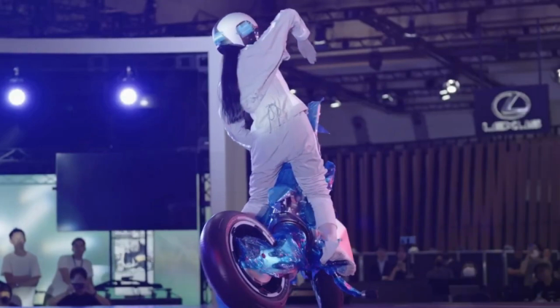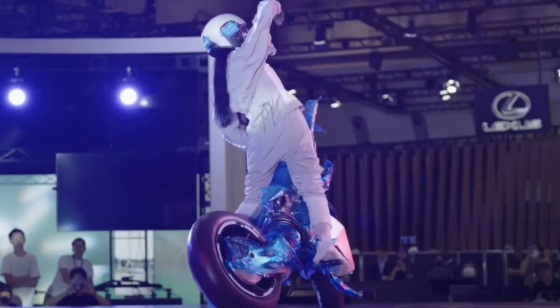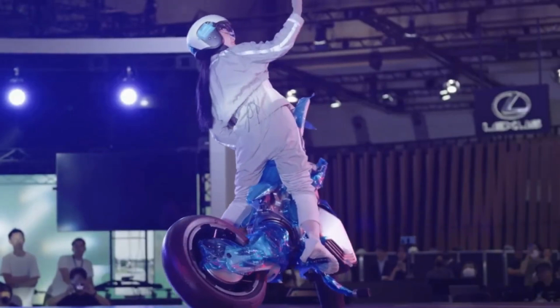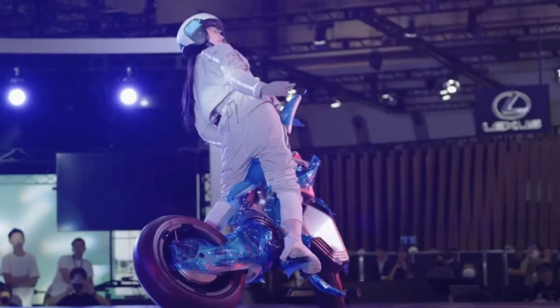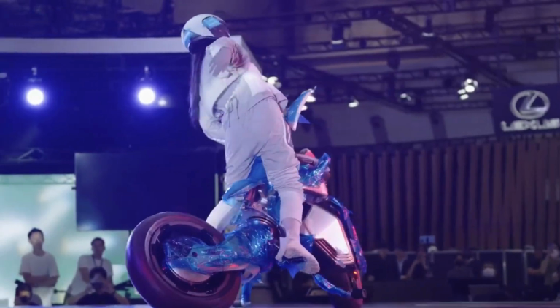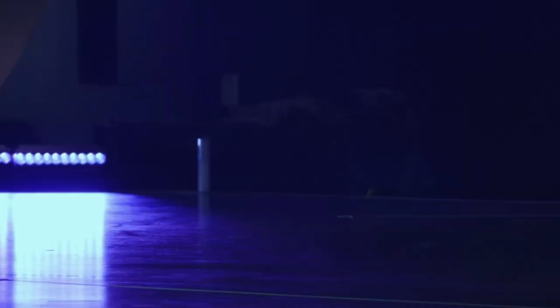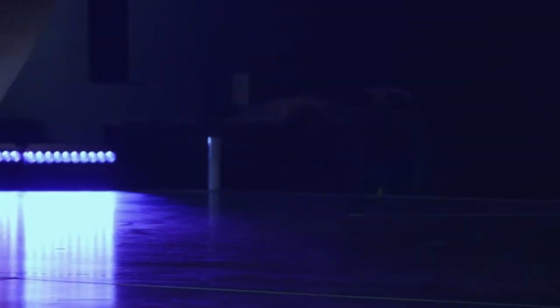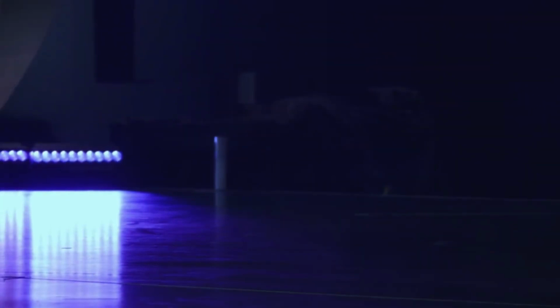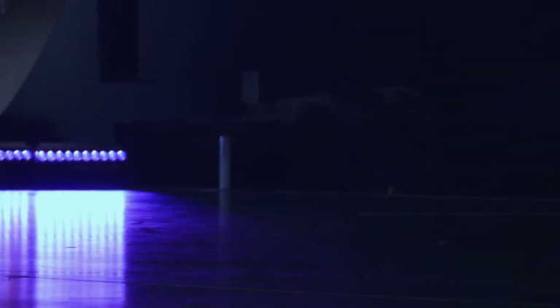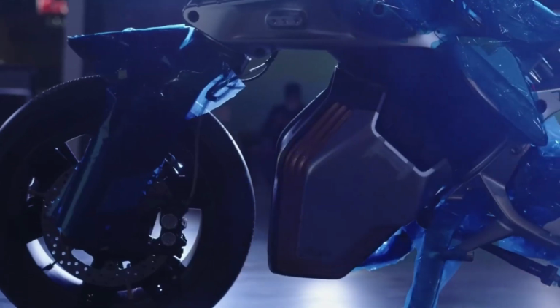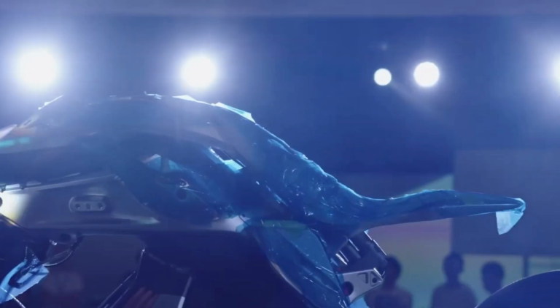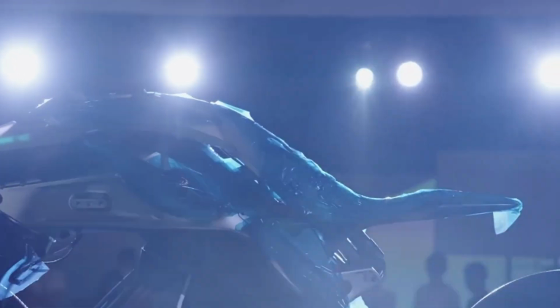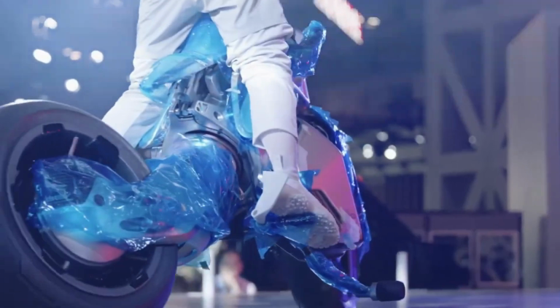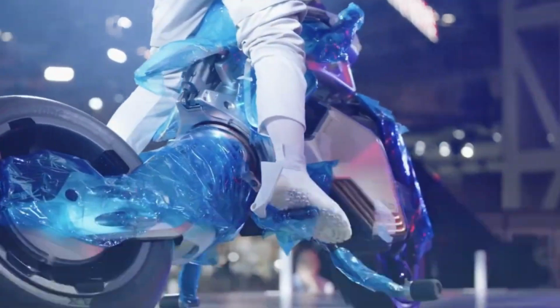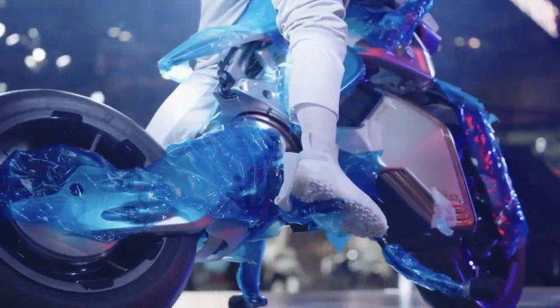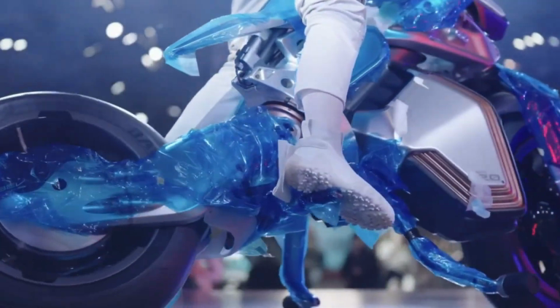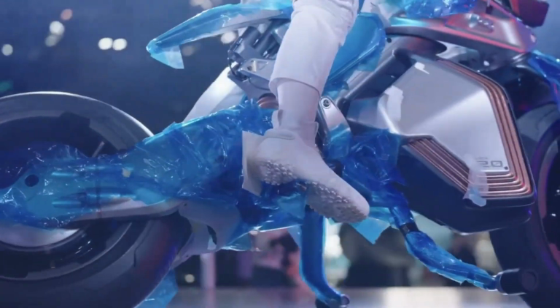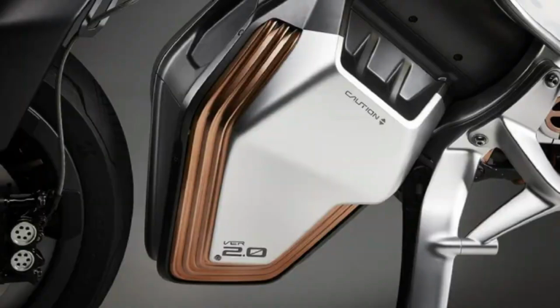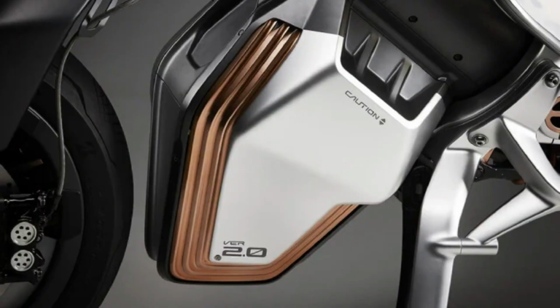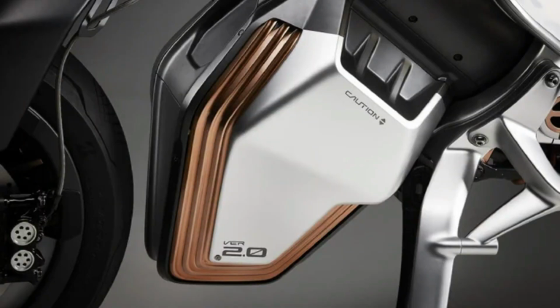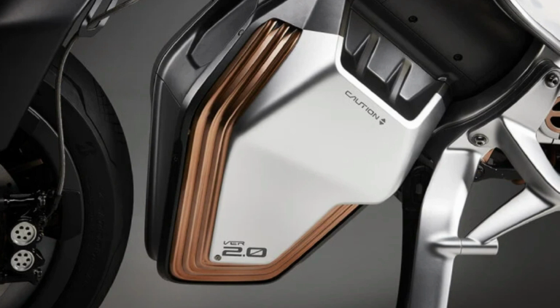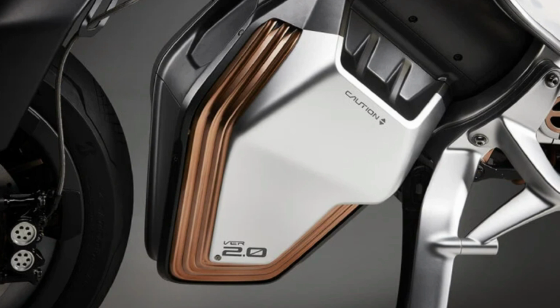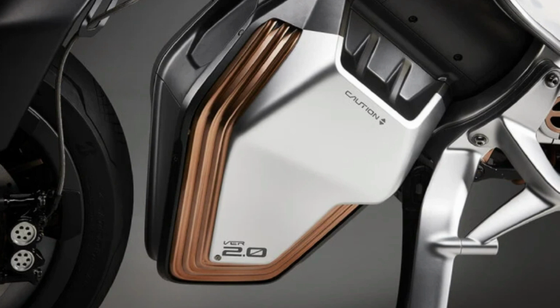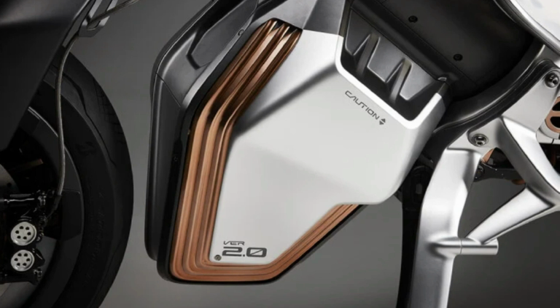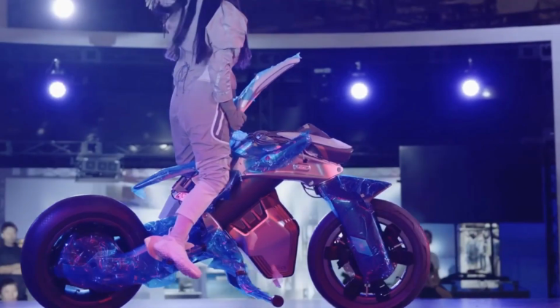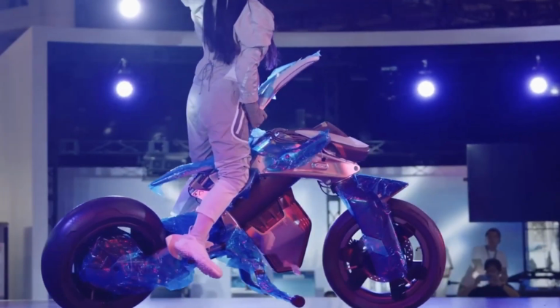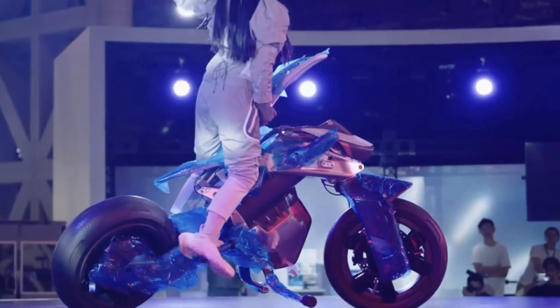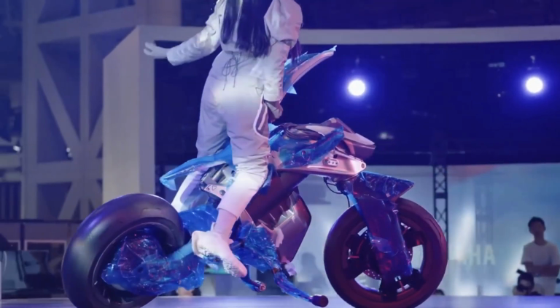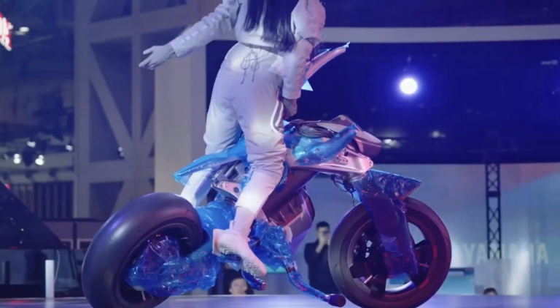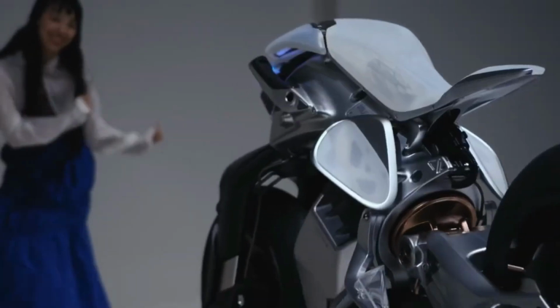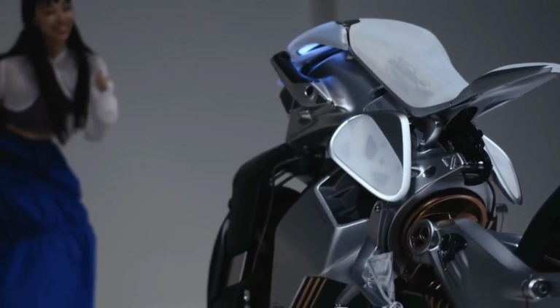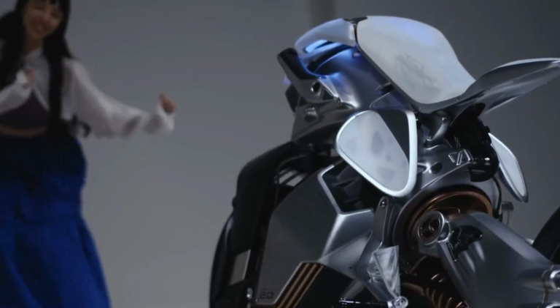The Motoroid is more than simply a mode of transportation. It's a companion who can share in the excitement of speeding down the highway — a future in which robots can be more than just tools and even become friends, especially relevant to the field of transportation.